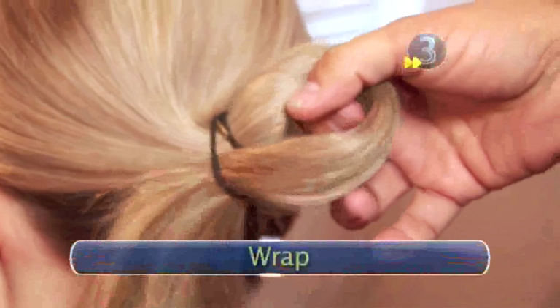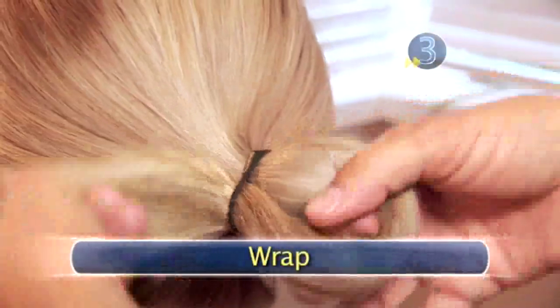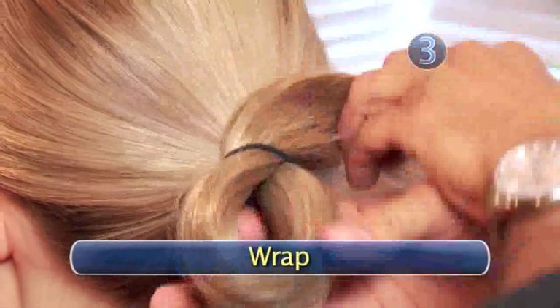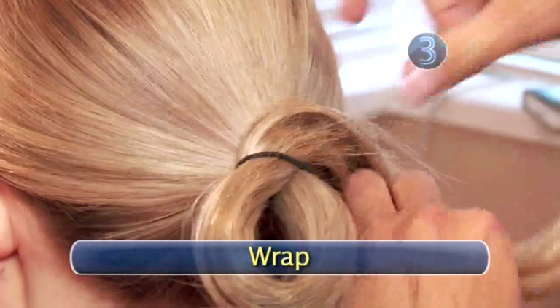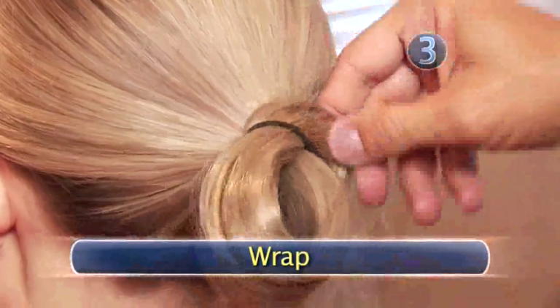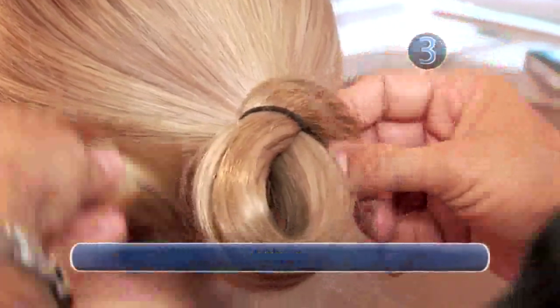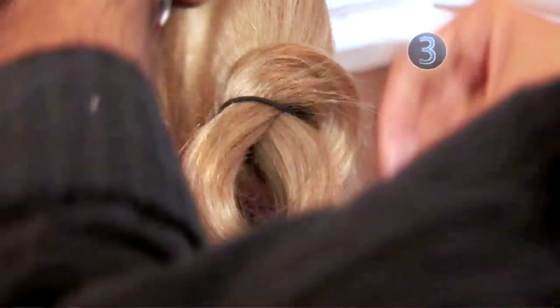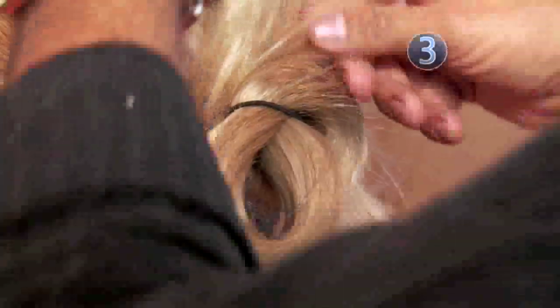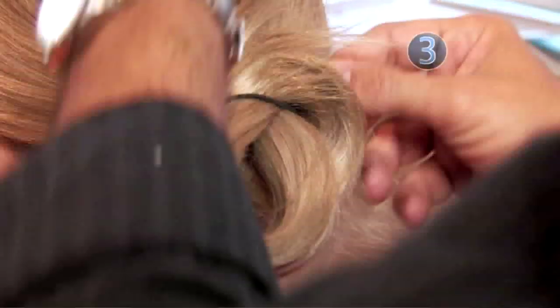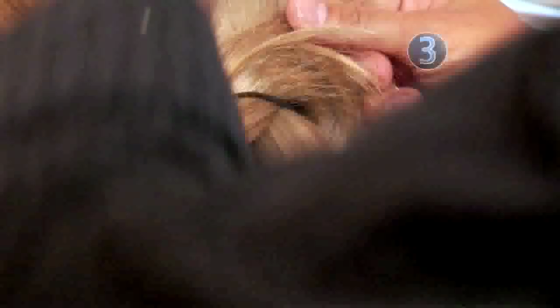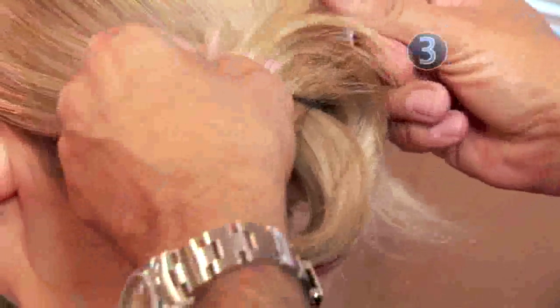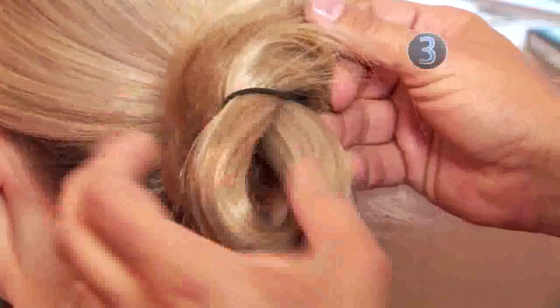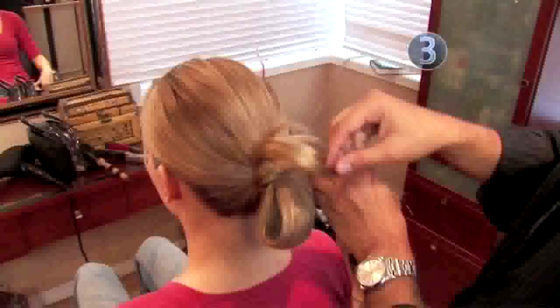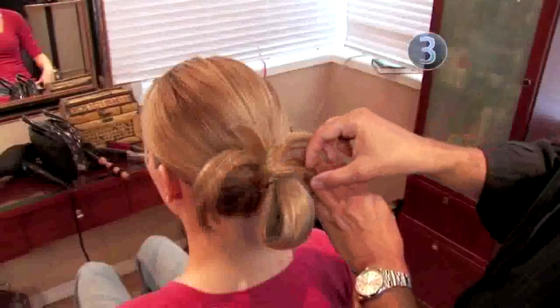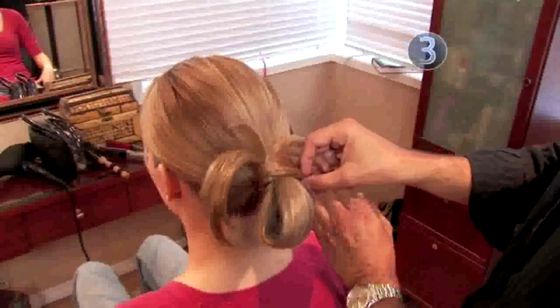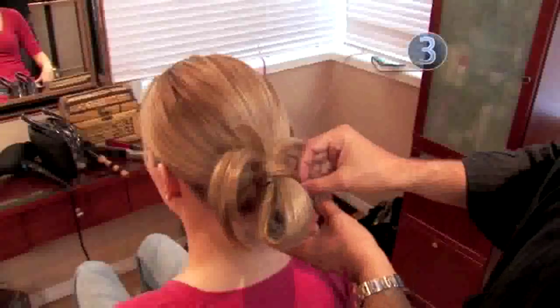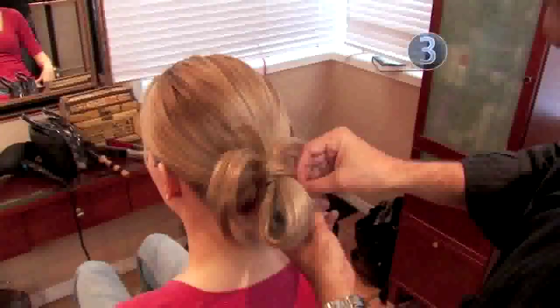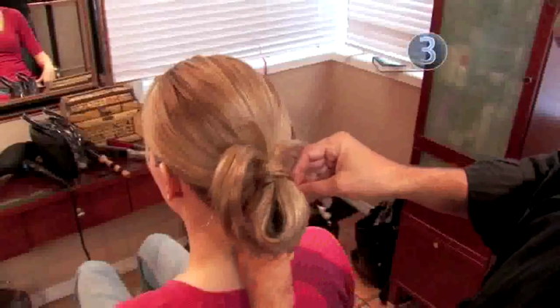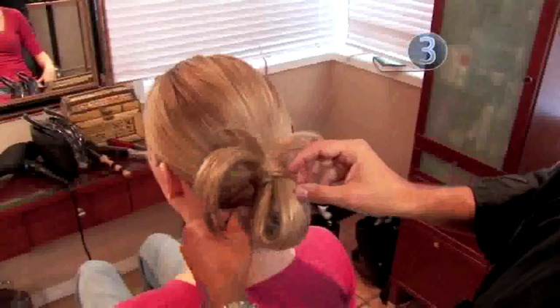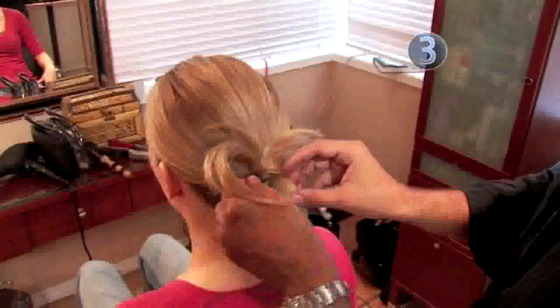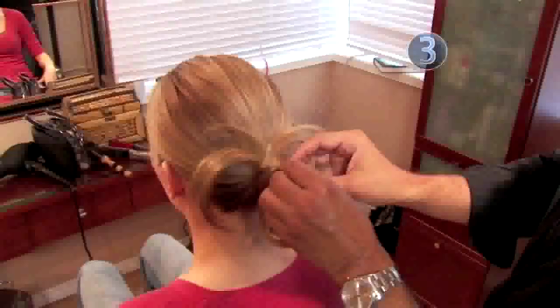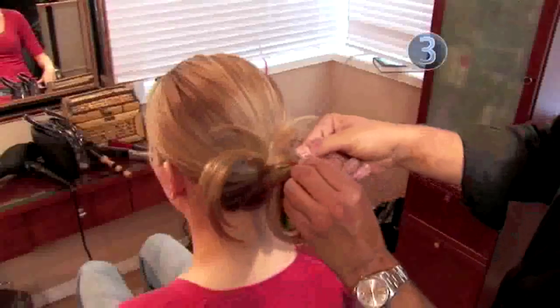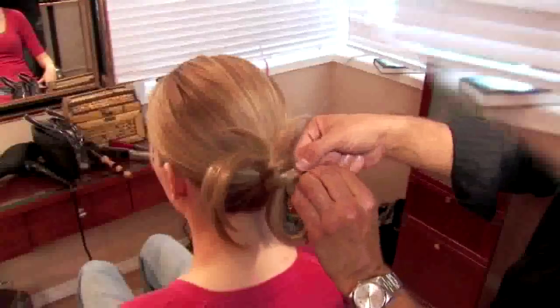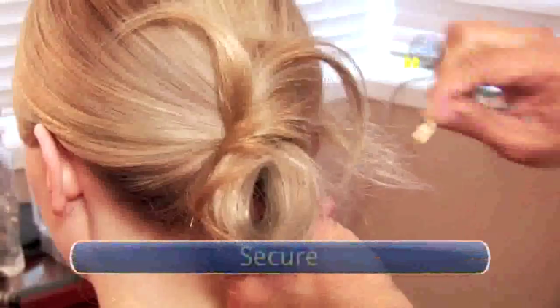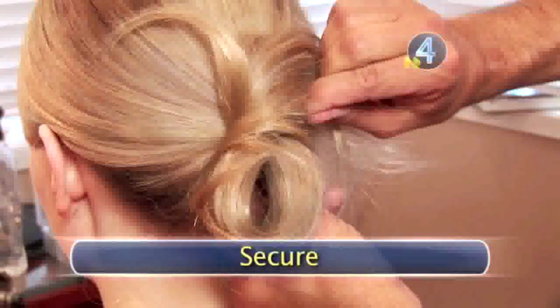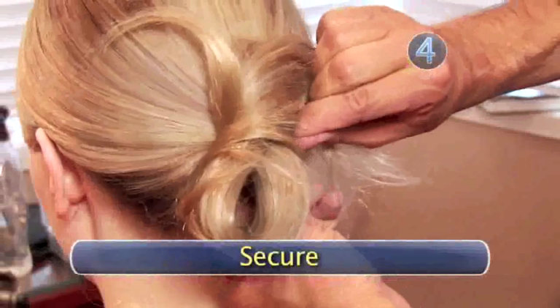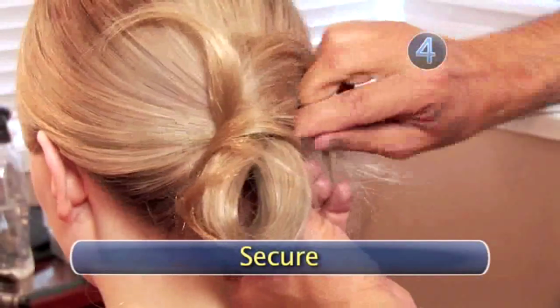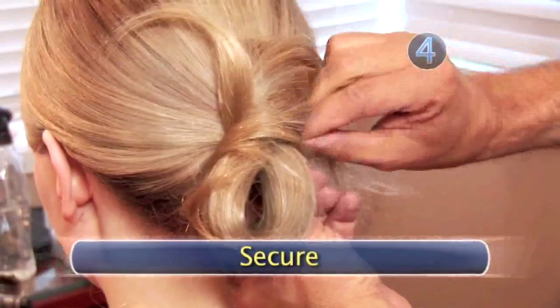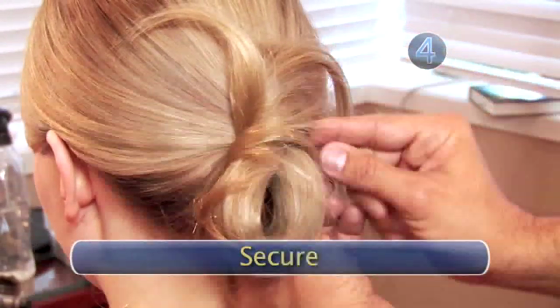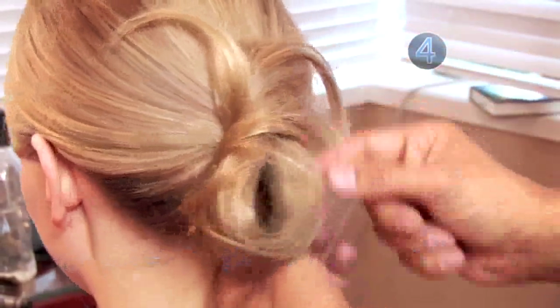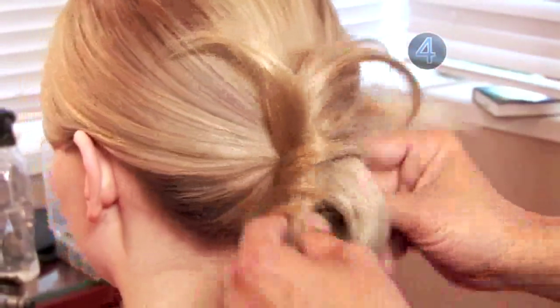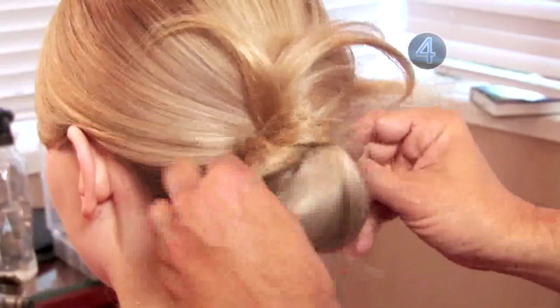Step 3: Wrap. Grab the free ends of your hair and wrap them around your looped ponytail. Allow the ends to feather and stray as they may — this is the messy knot after all. Step 4: Secure with bobby pins. Secure your knot with a bobby pin.